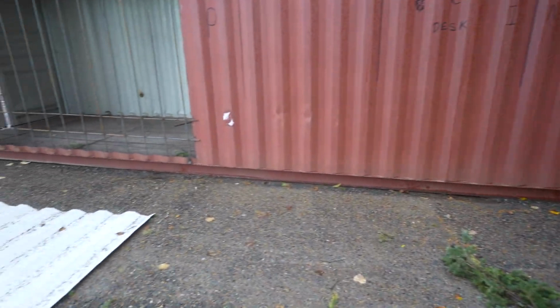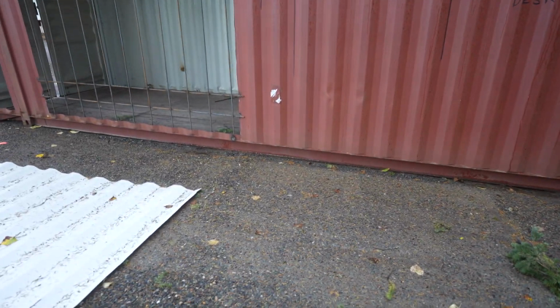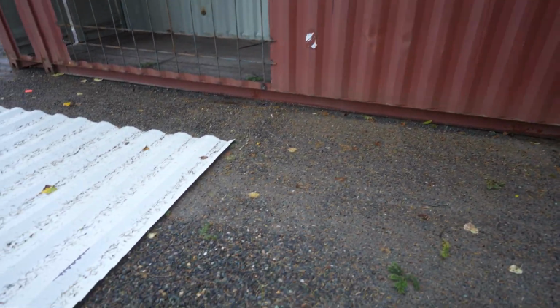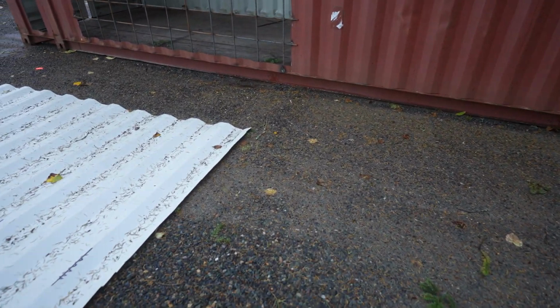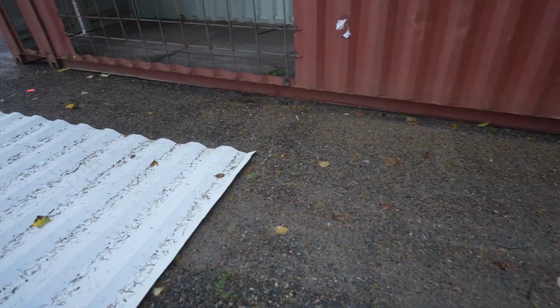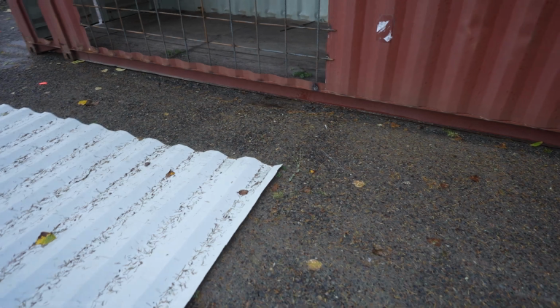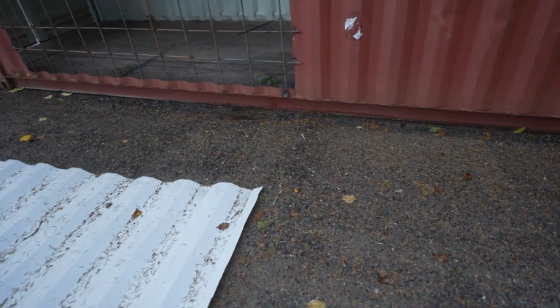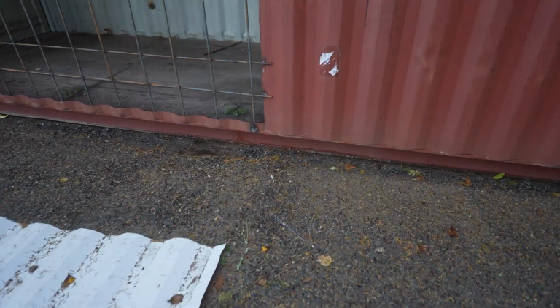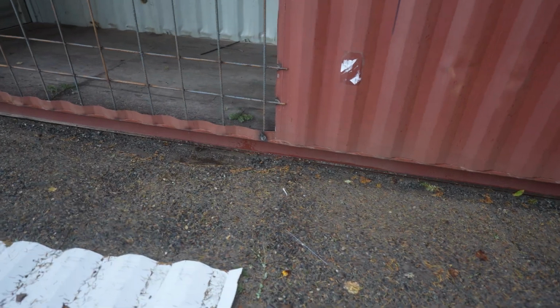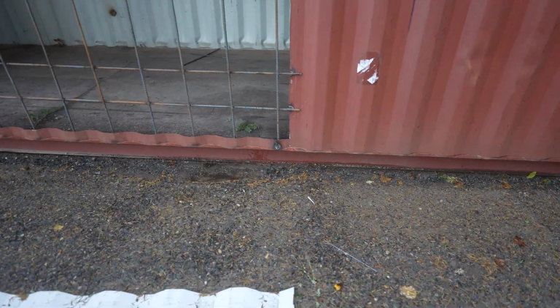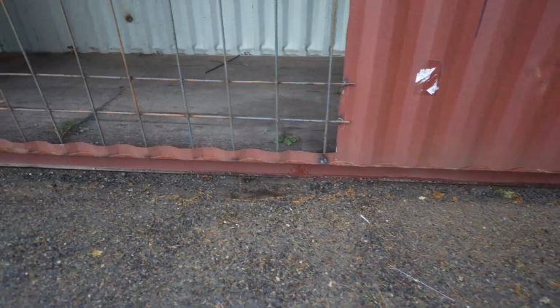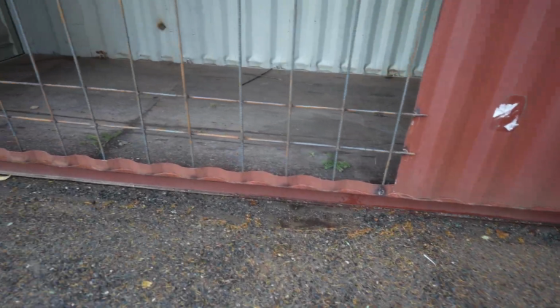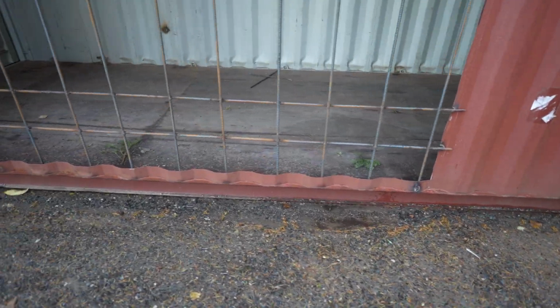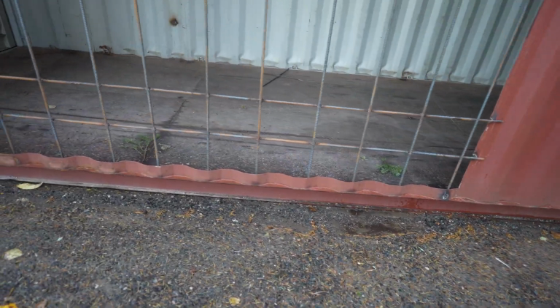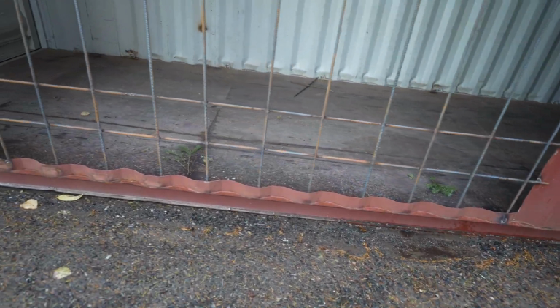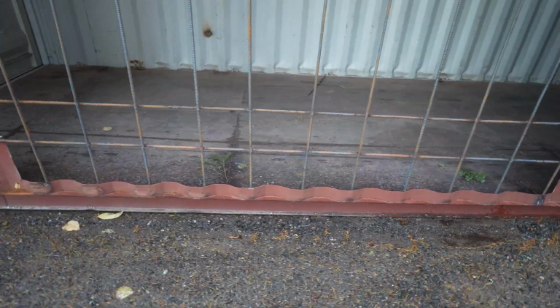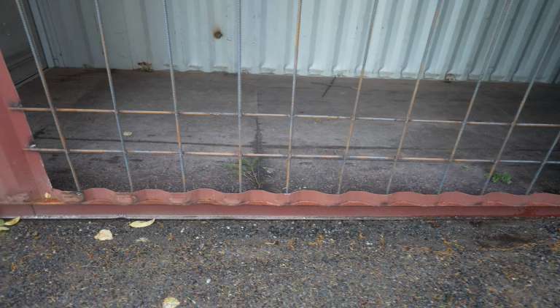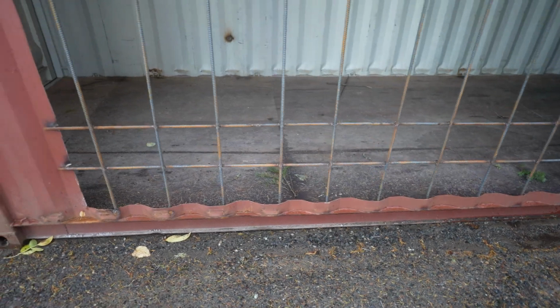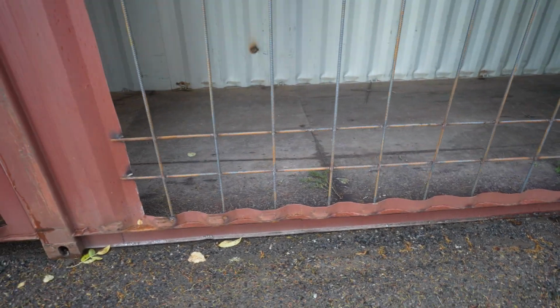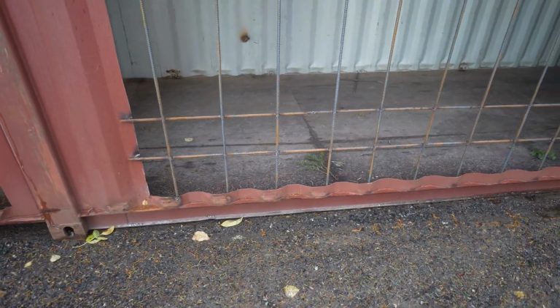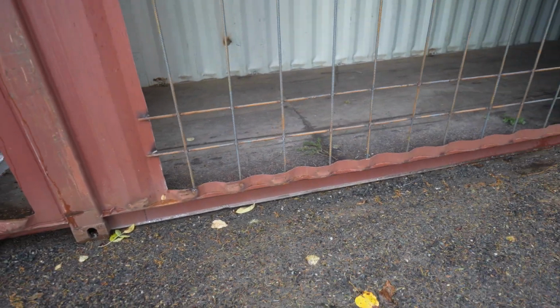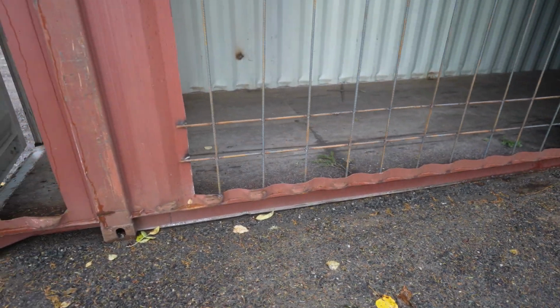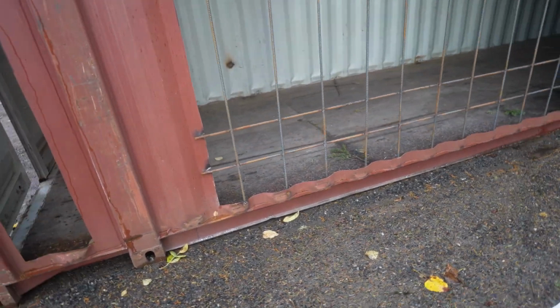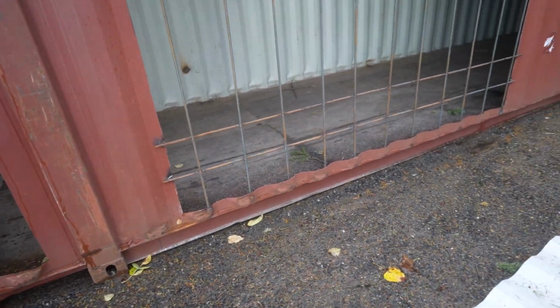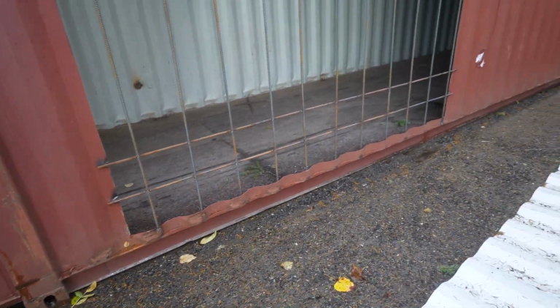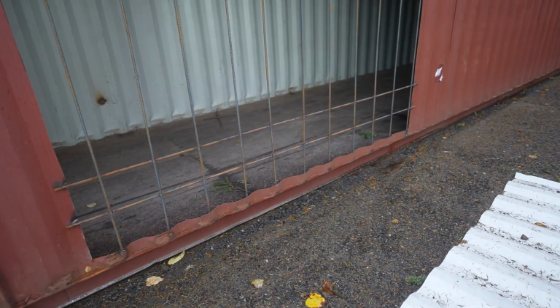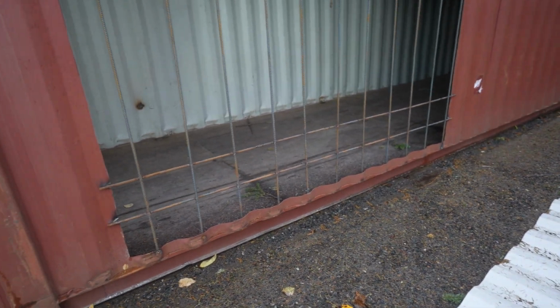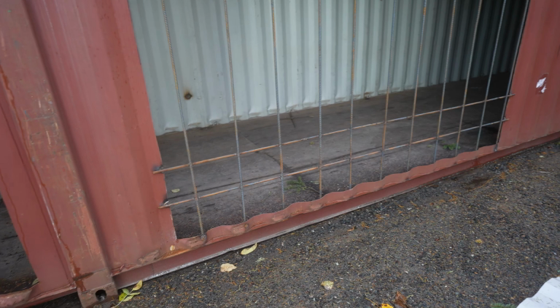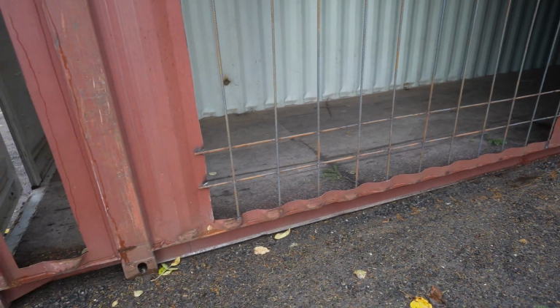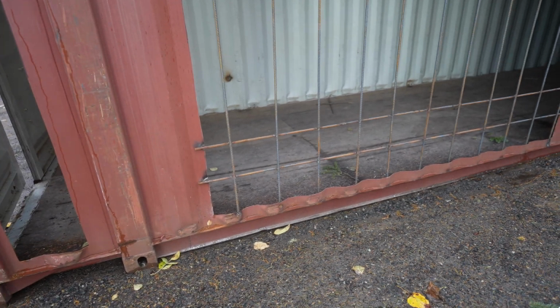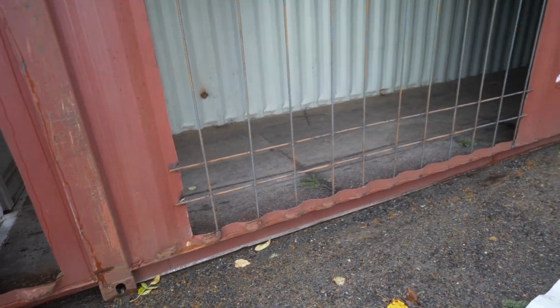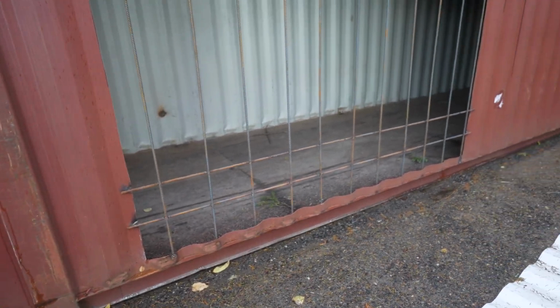So today's video we're going to be talking about our current process here. We've just planned out our panel placement as well as started the process of welding on our rebar.